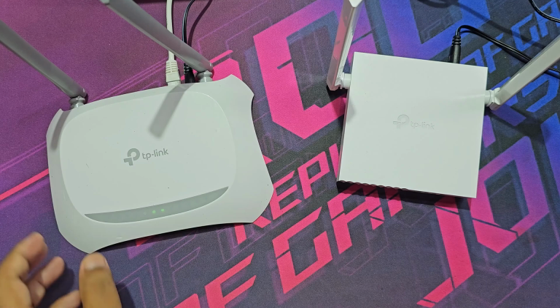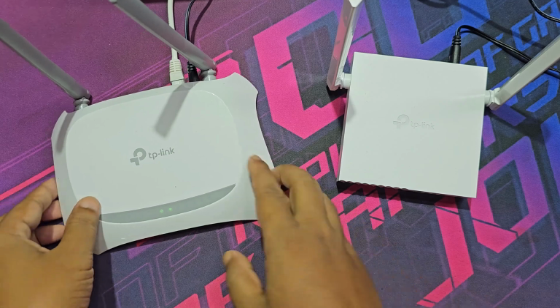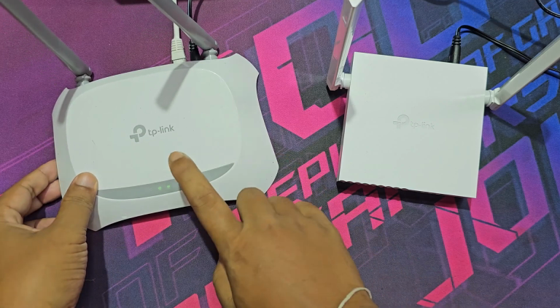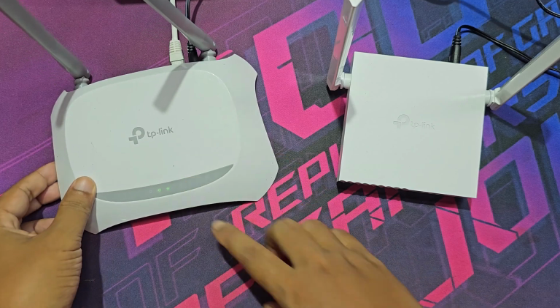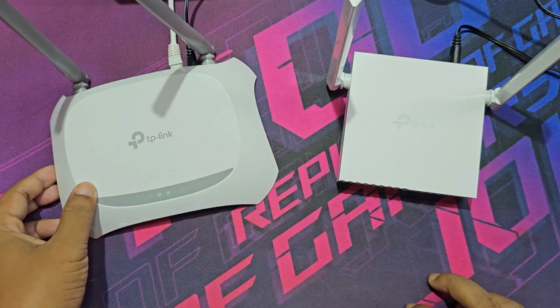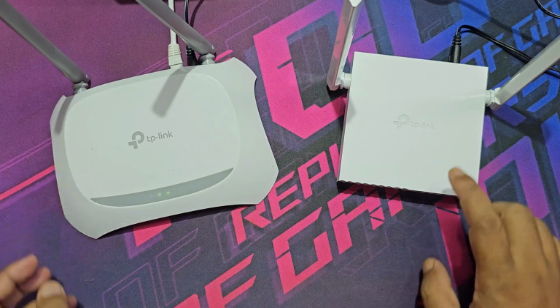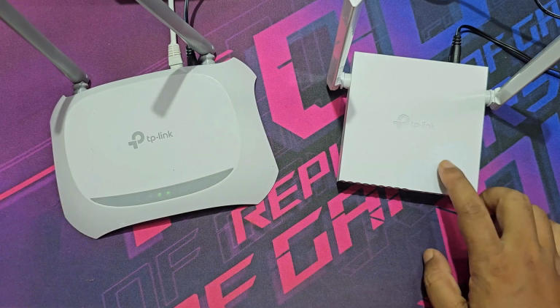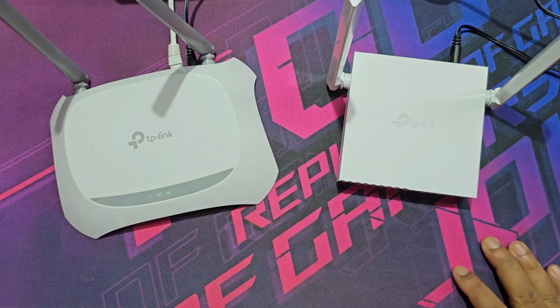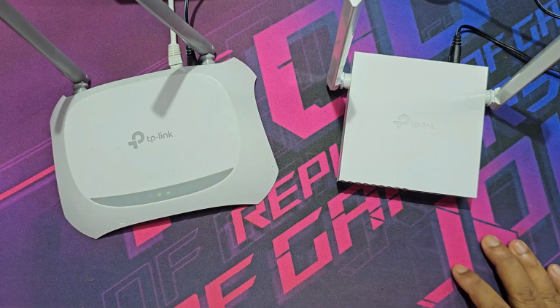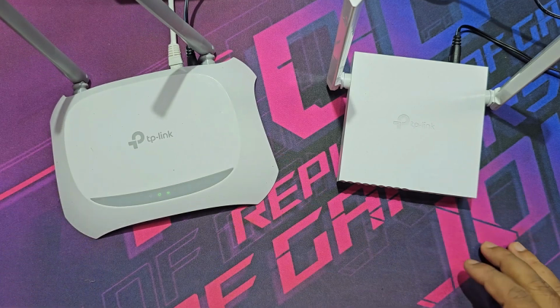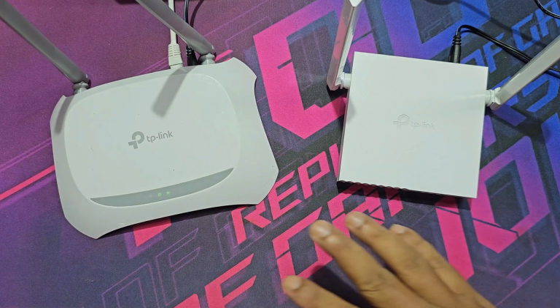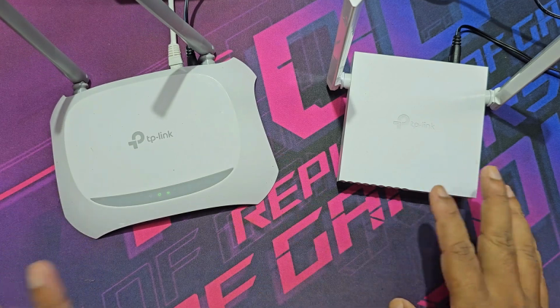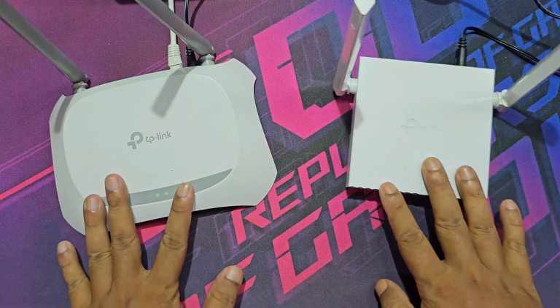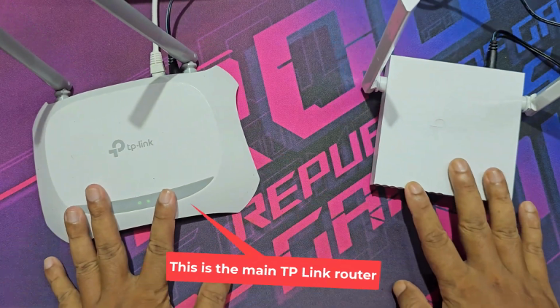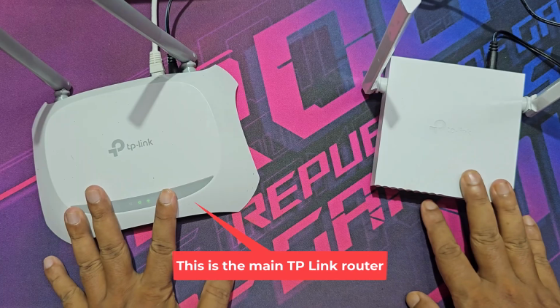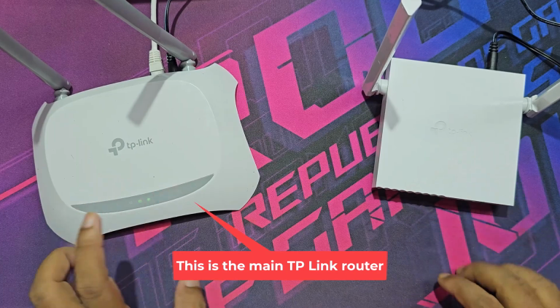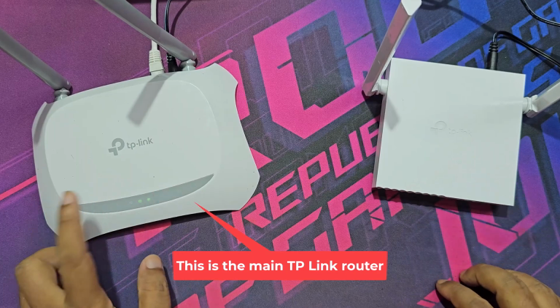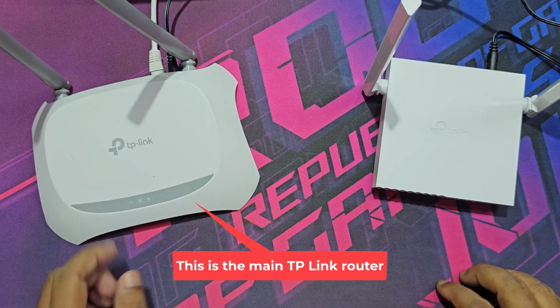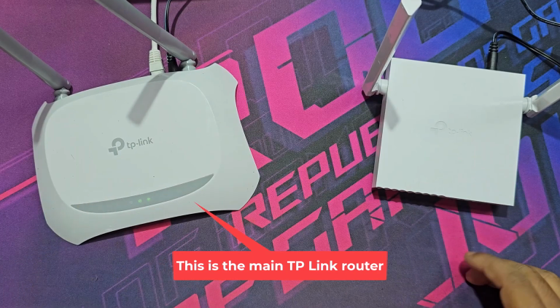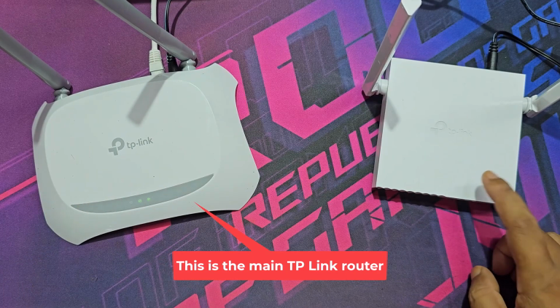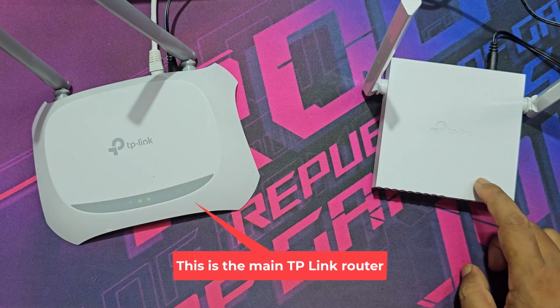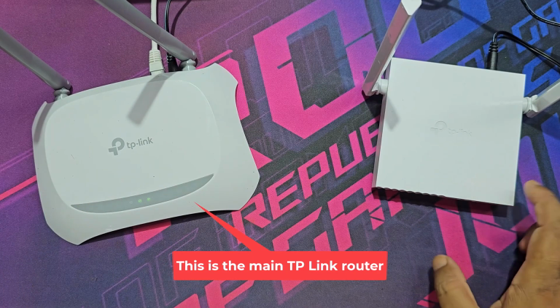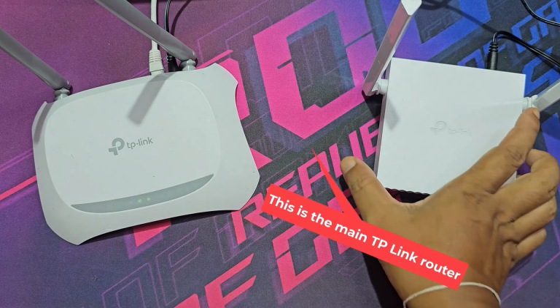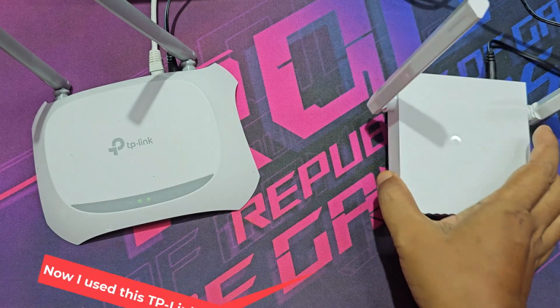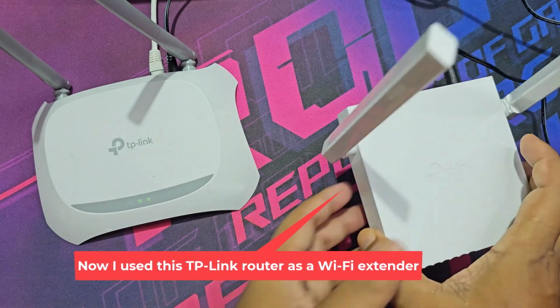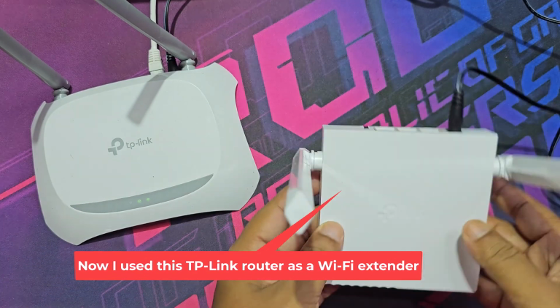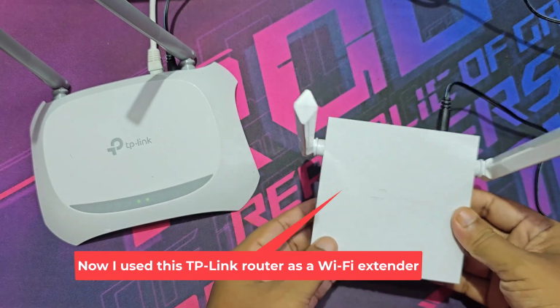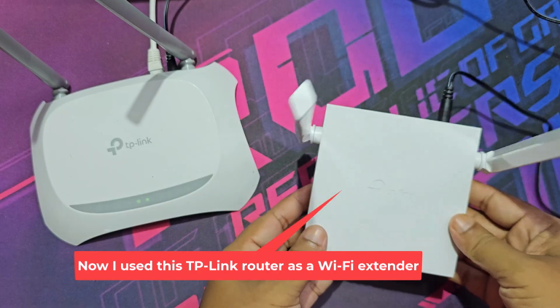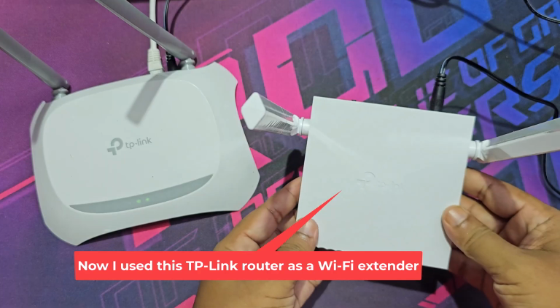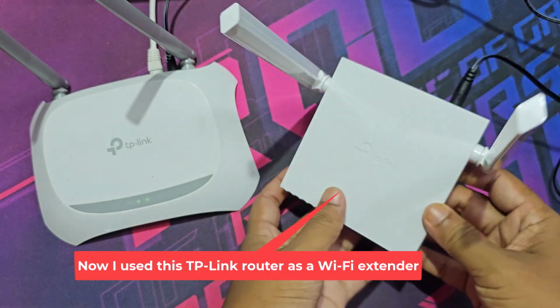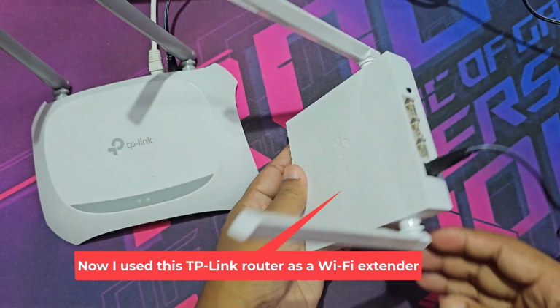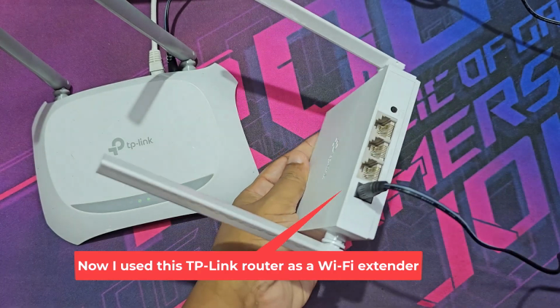Let's see how to connect two TP-Link routers wirelessly to increase range. This is the main TP-Link router. Now I use this TP-Link router as a Wi-Fi extender.